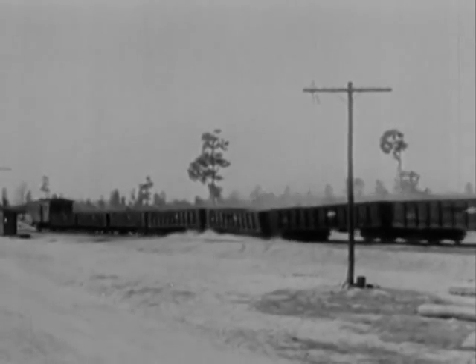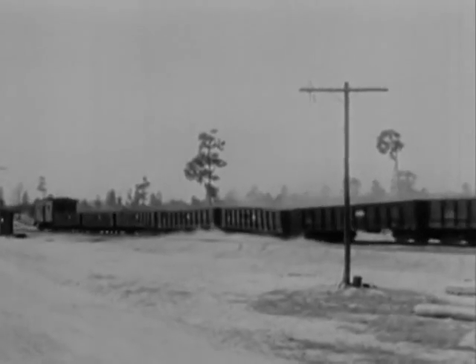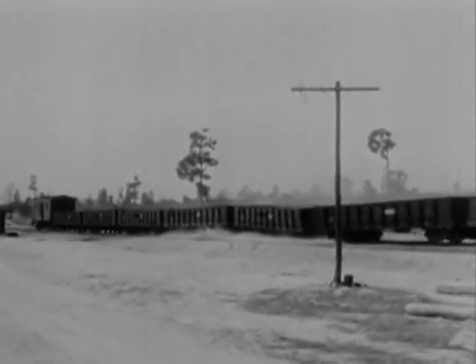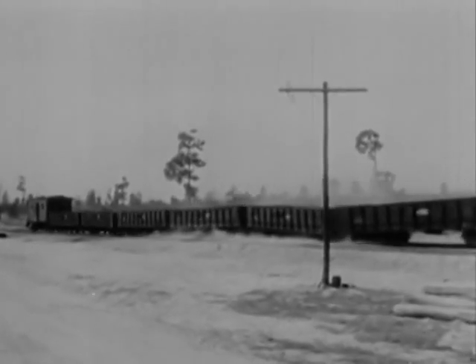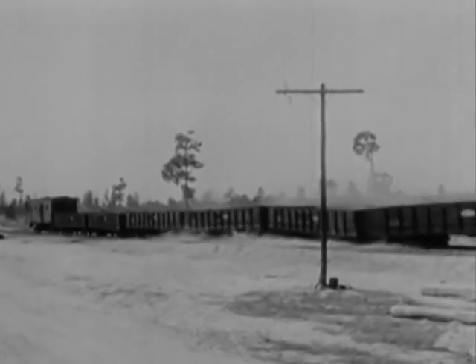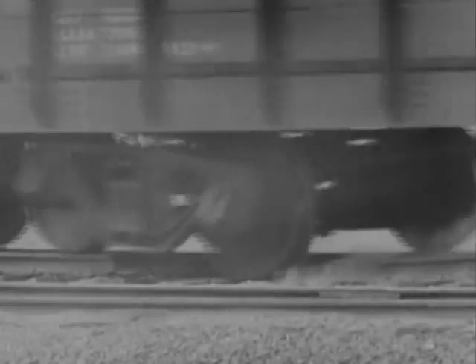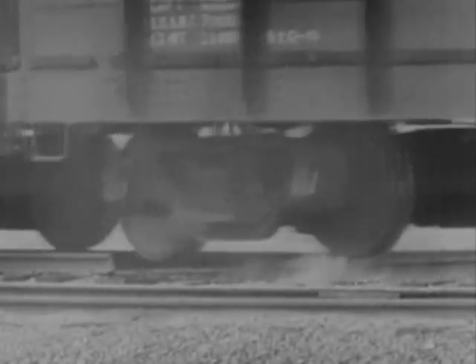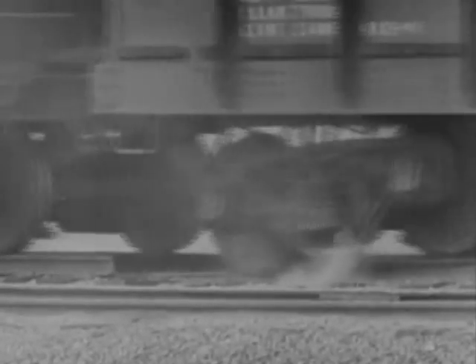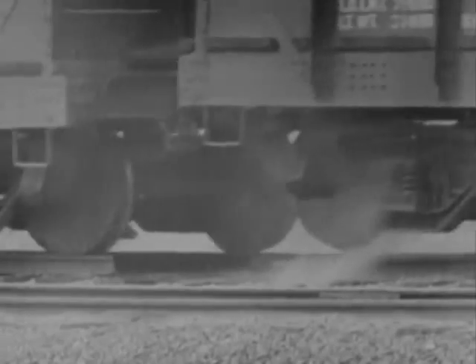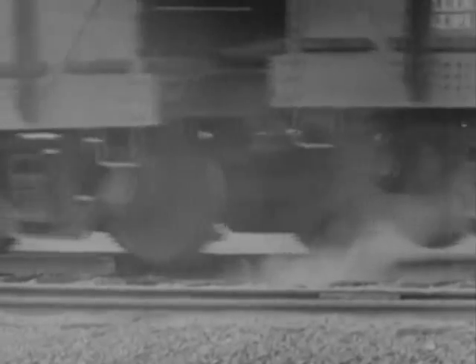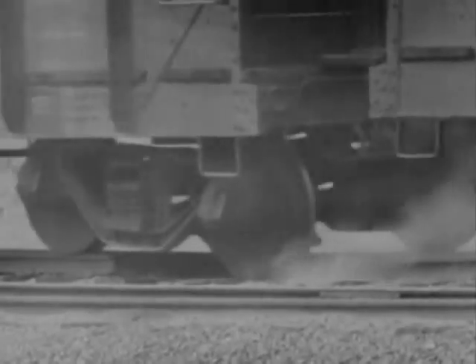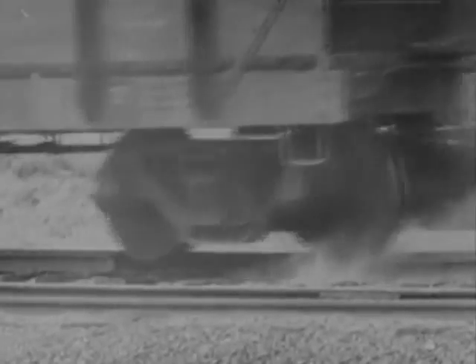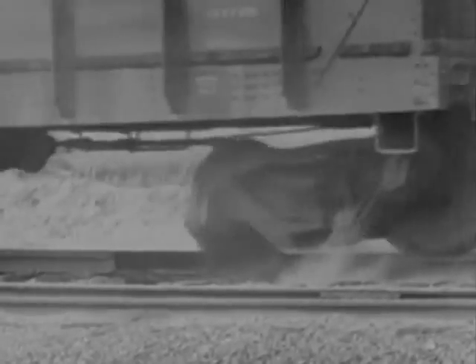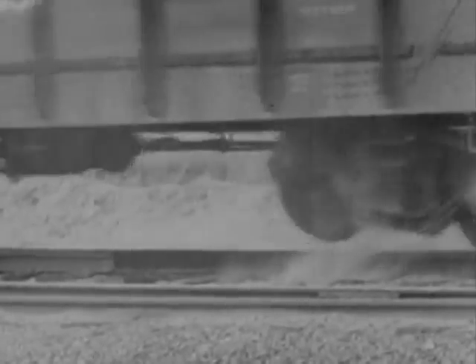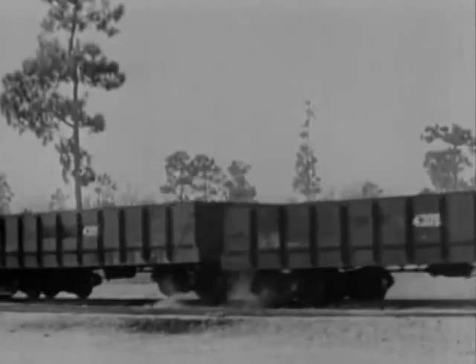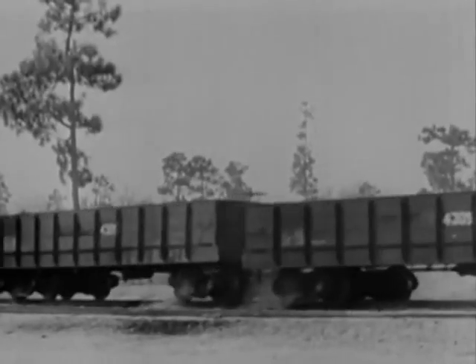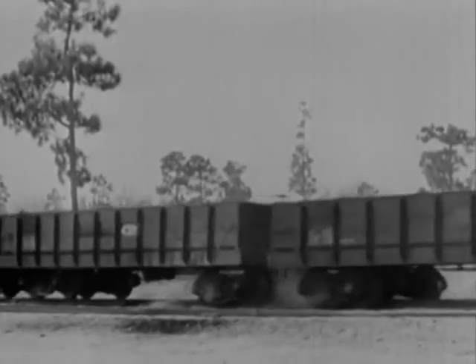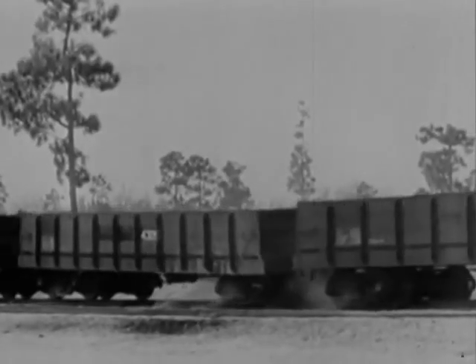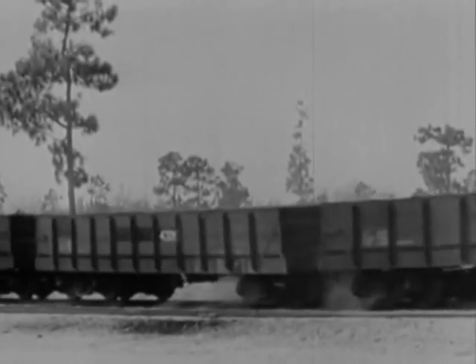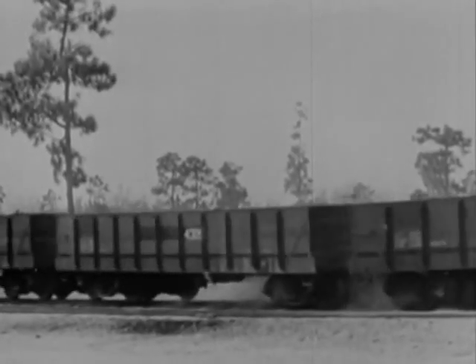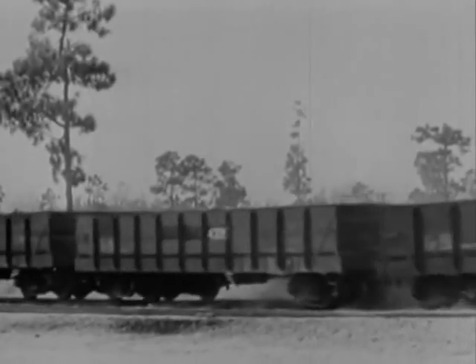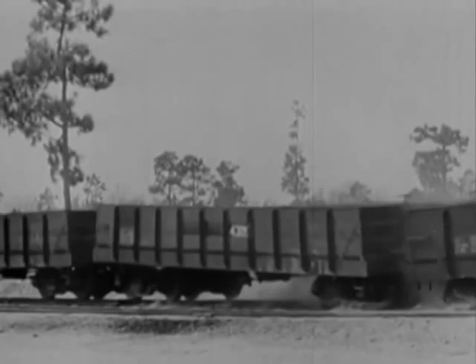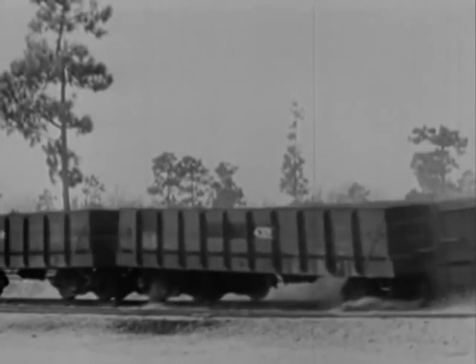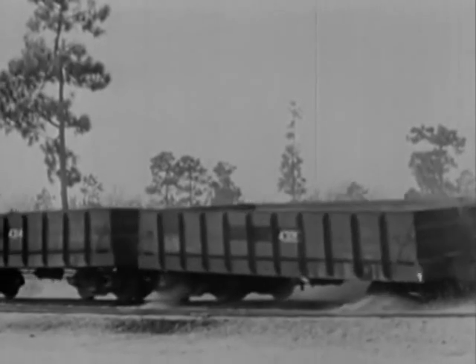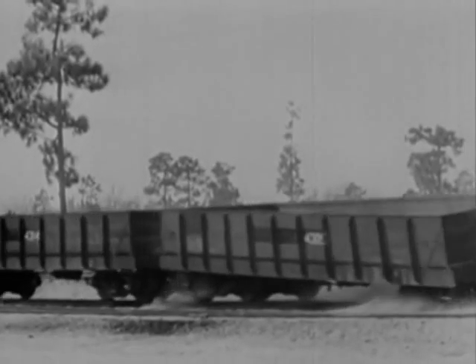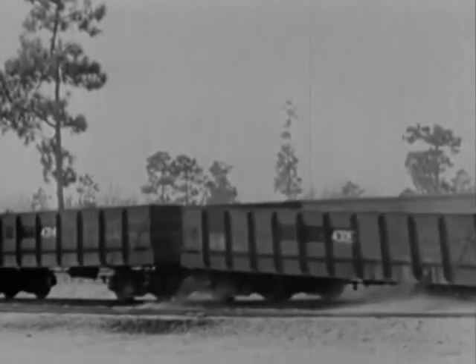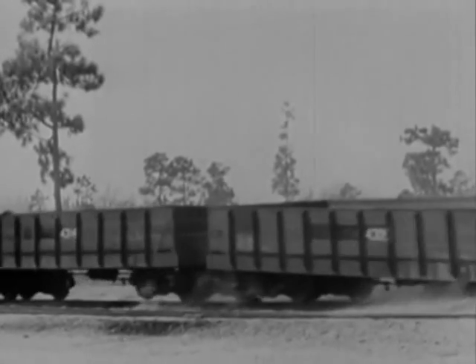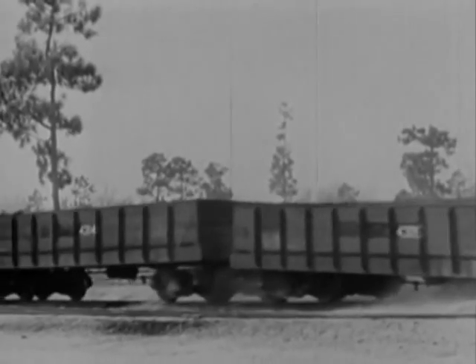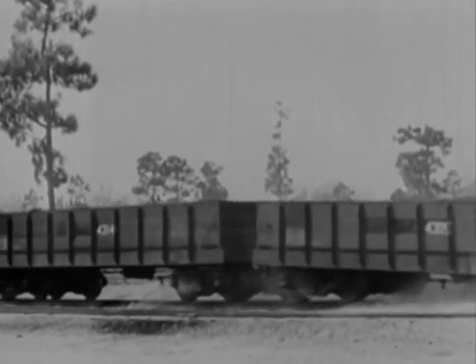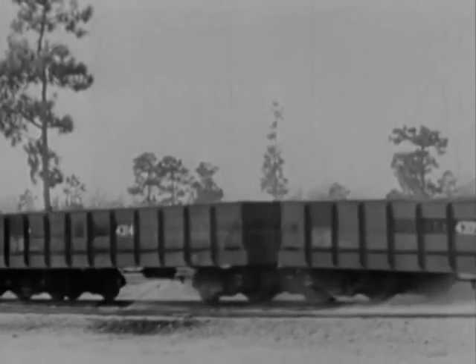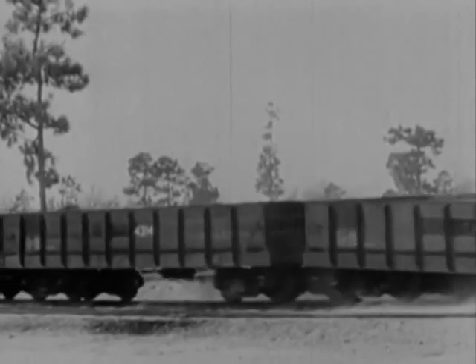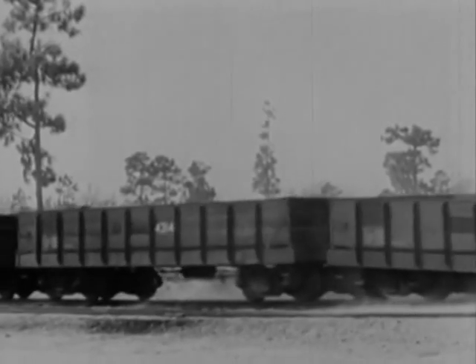Let's take a closer look at that. Running light, the wheels bounced right off the track — but those are the empties. The loaded cars are still on the track. These cars really hang together.